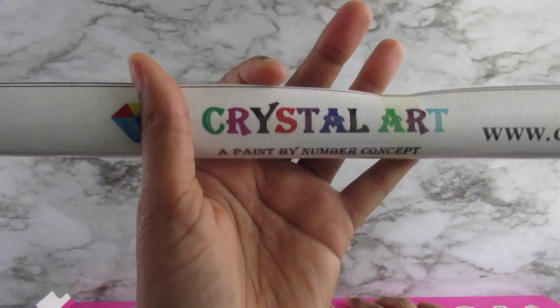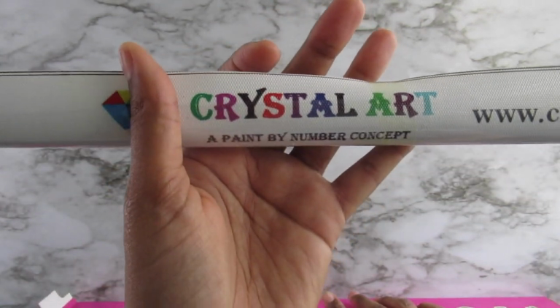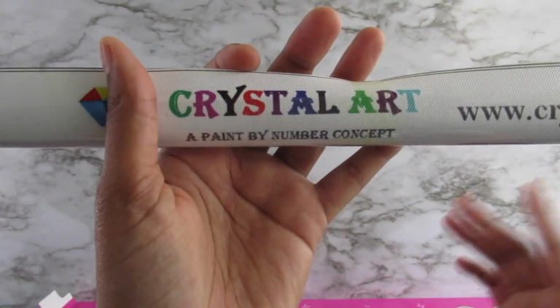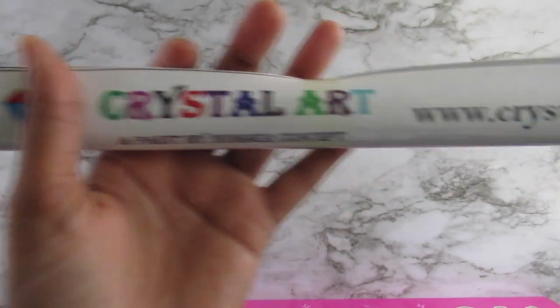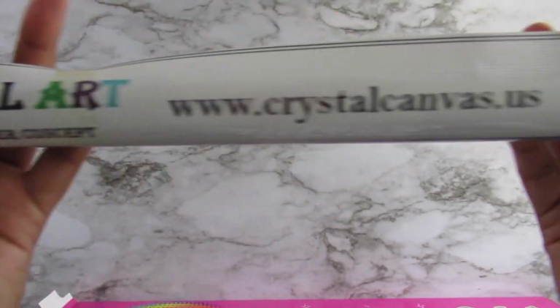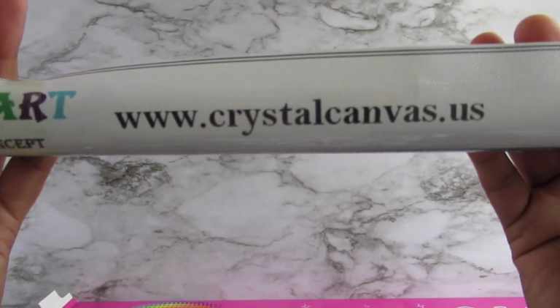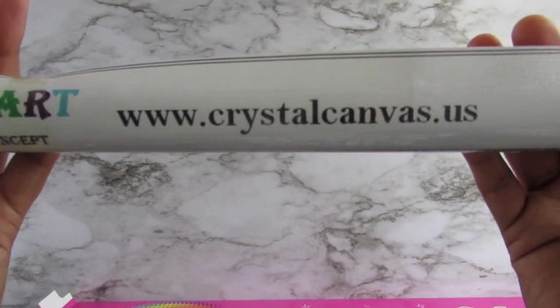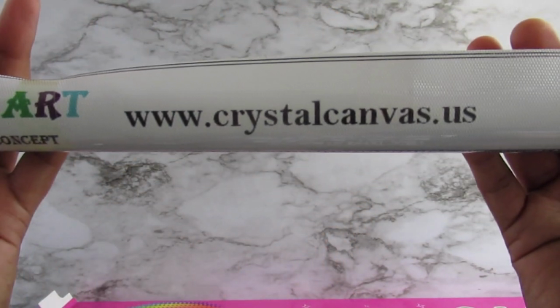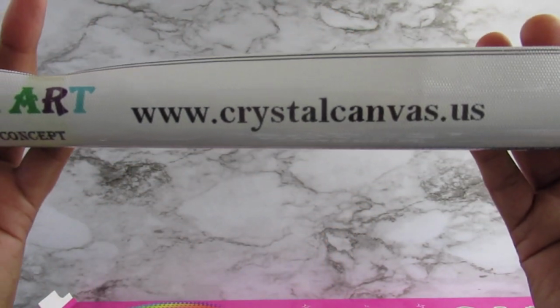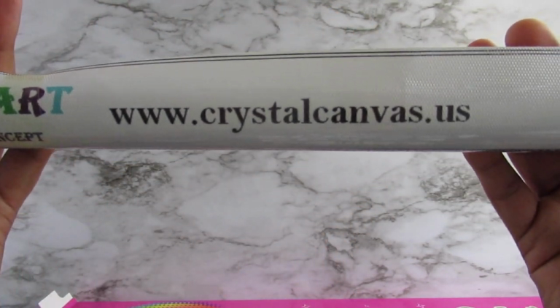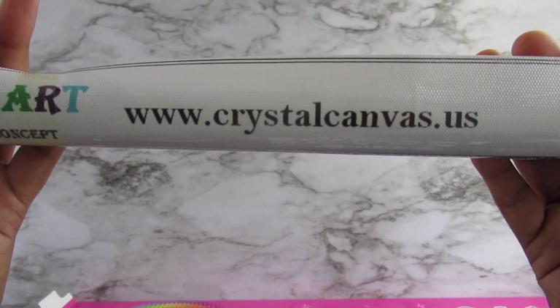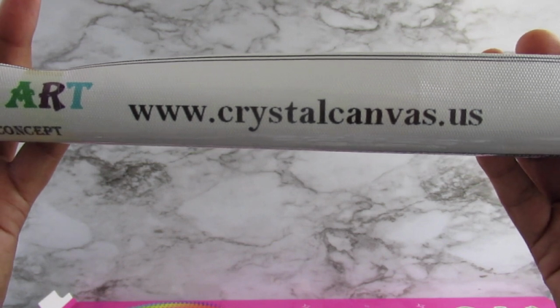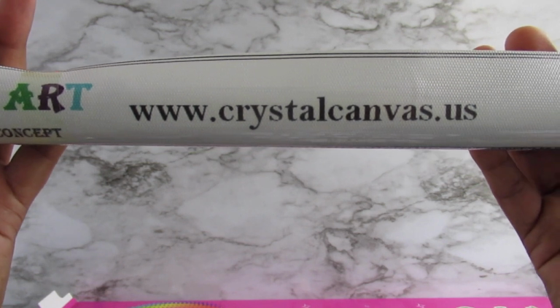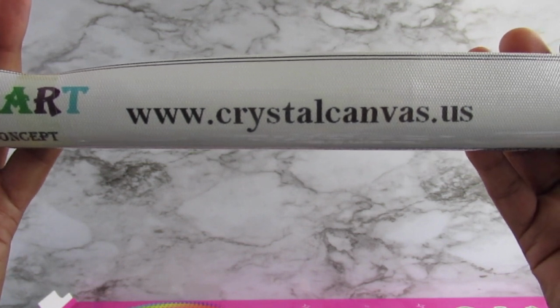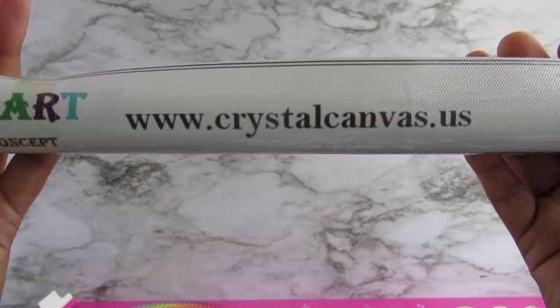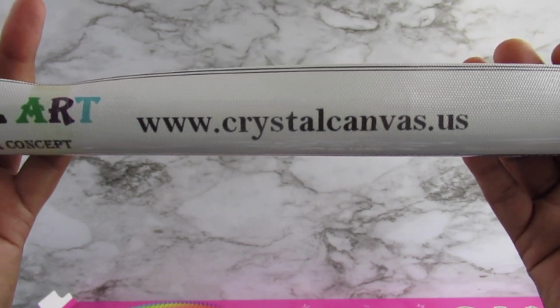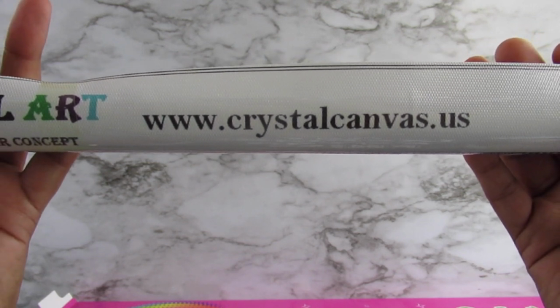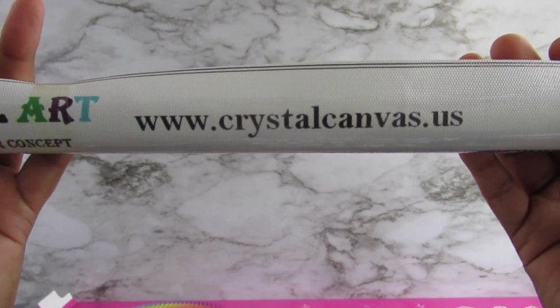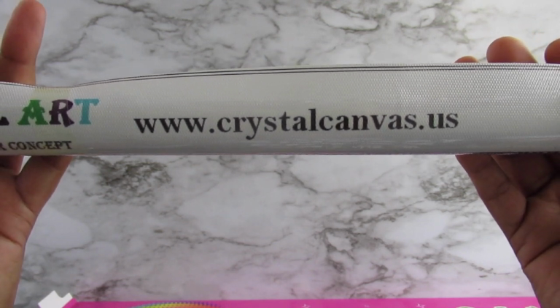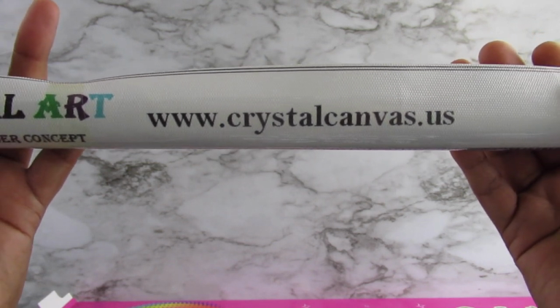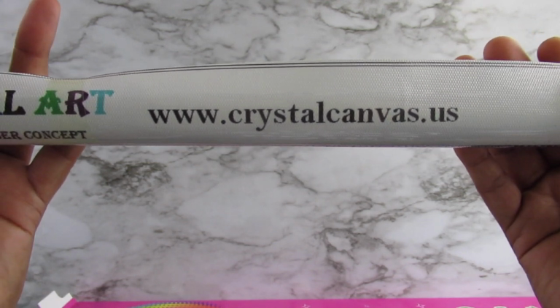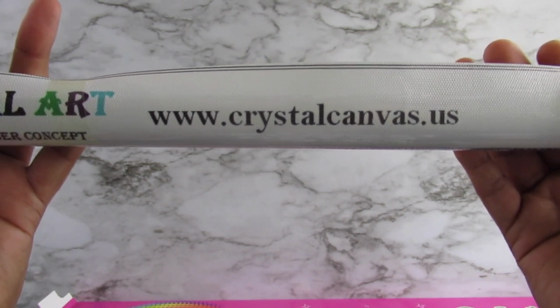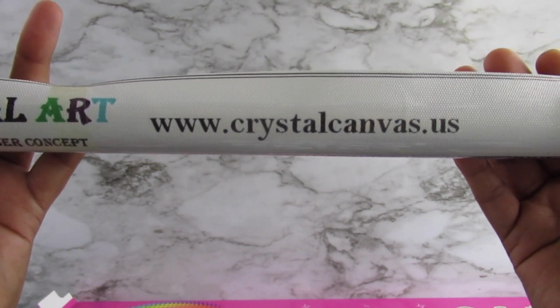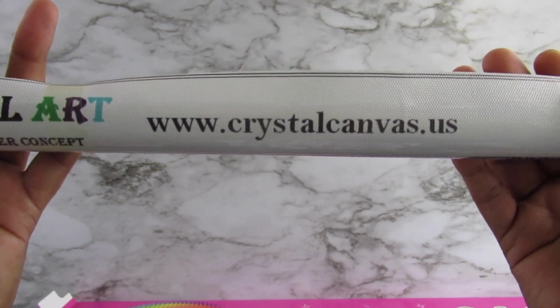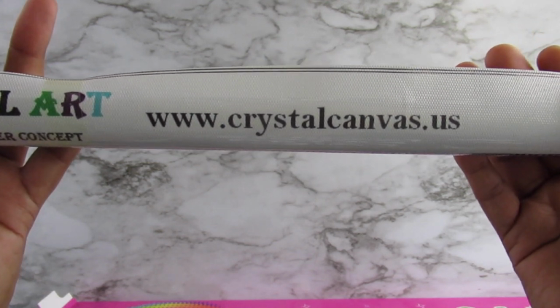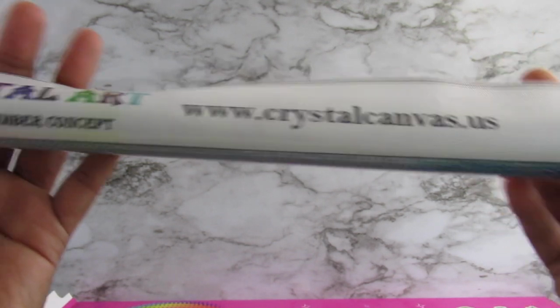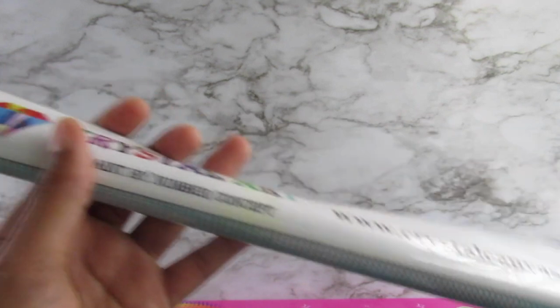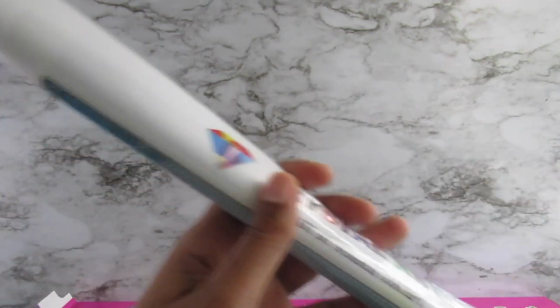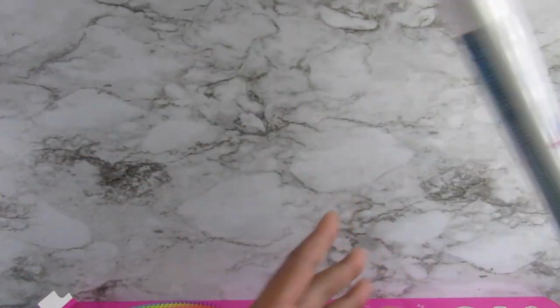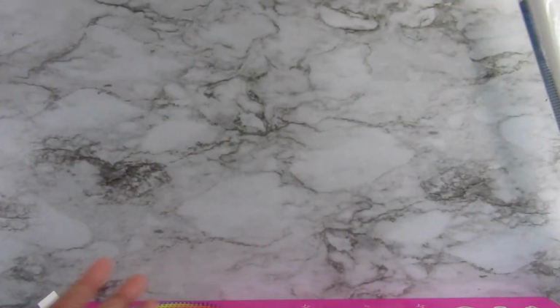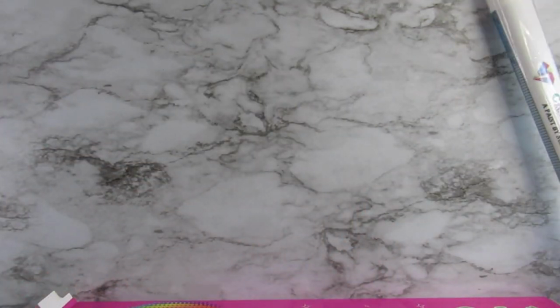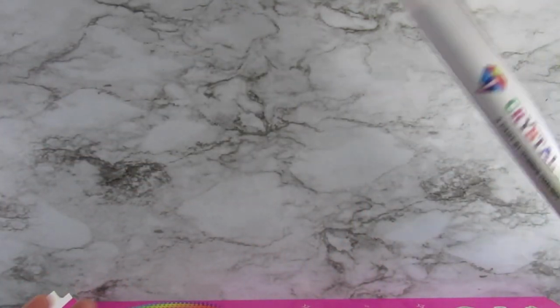Crystal Art — here is the link if anyone wants to go on their site and purchase anything. There you go, that's the link.